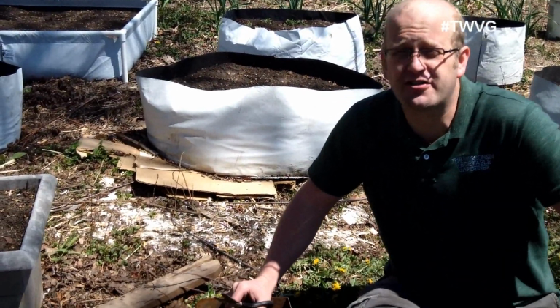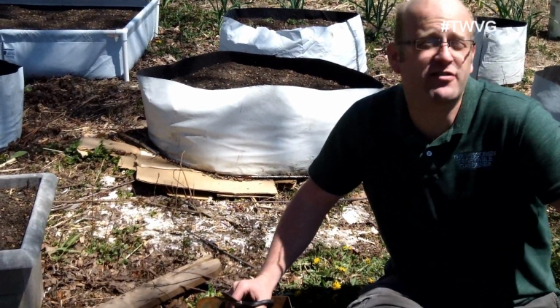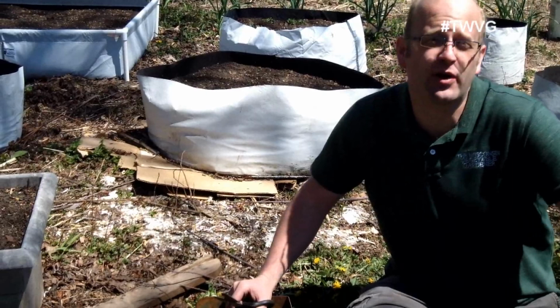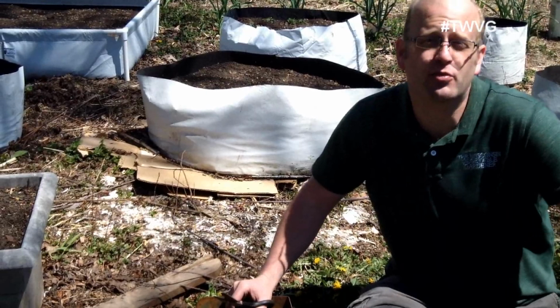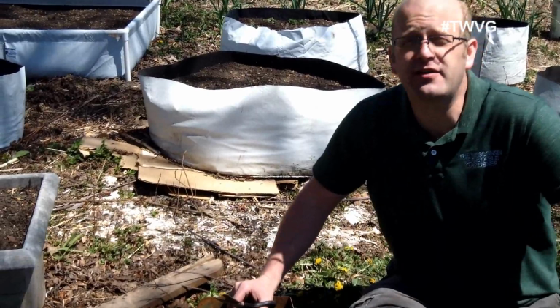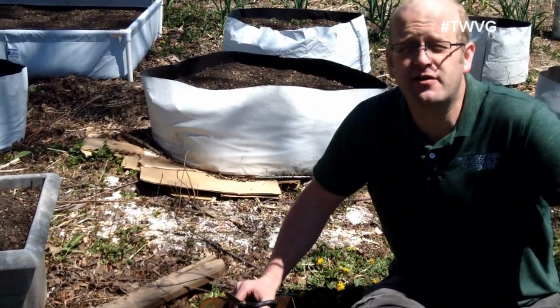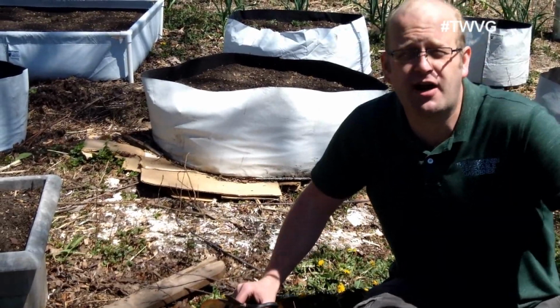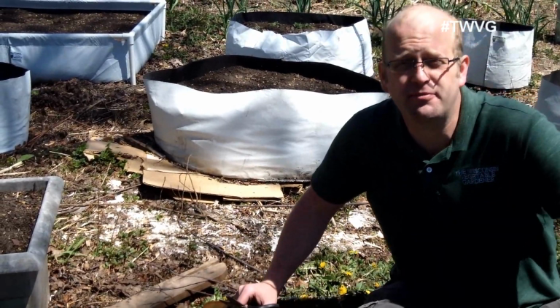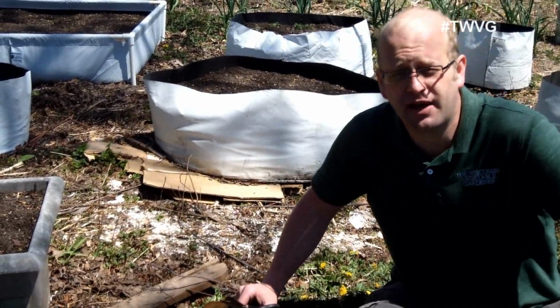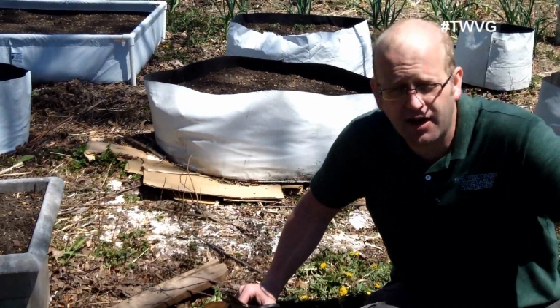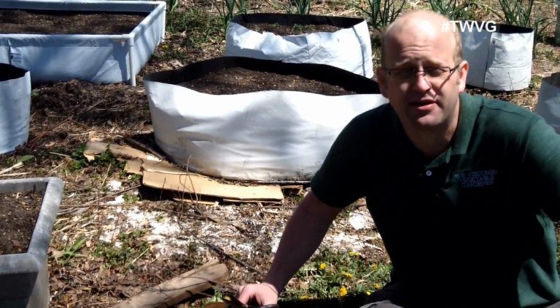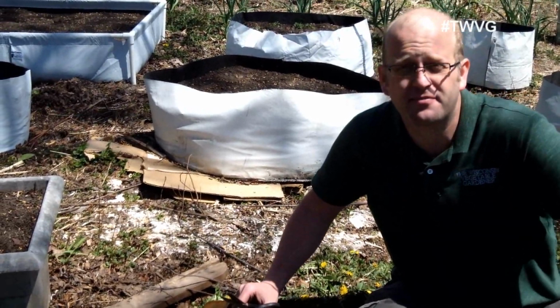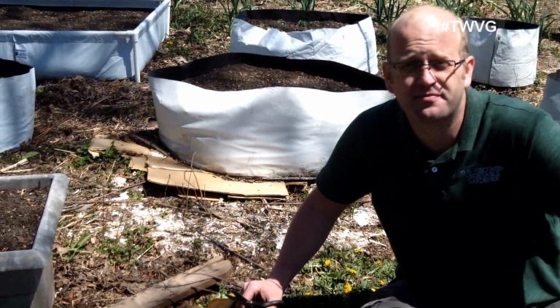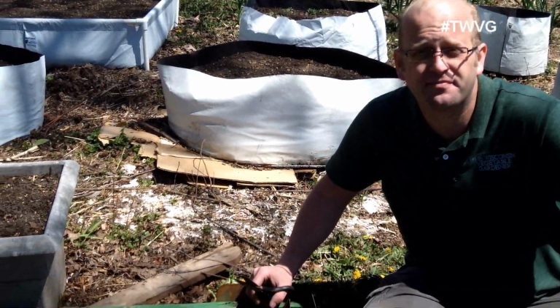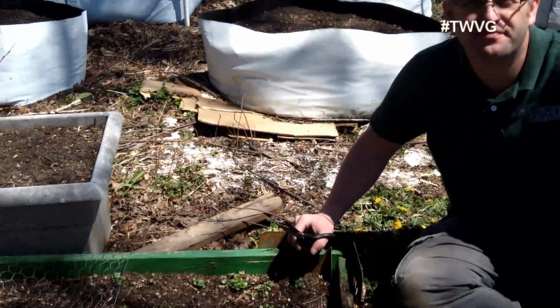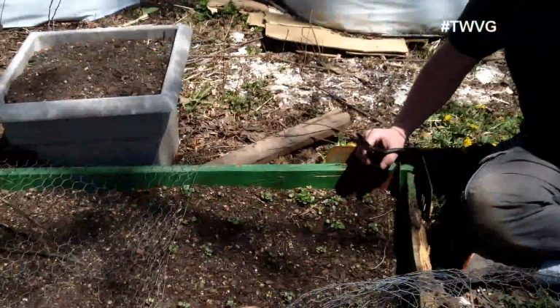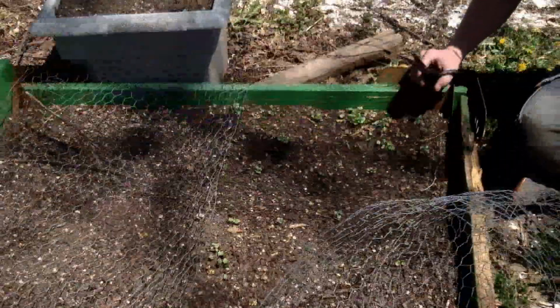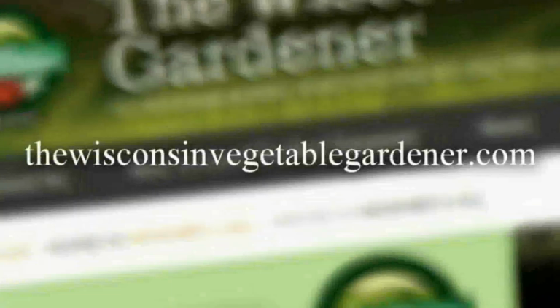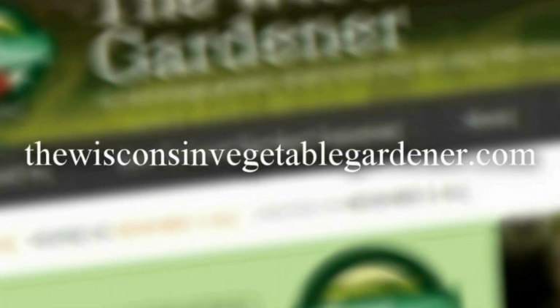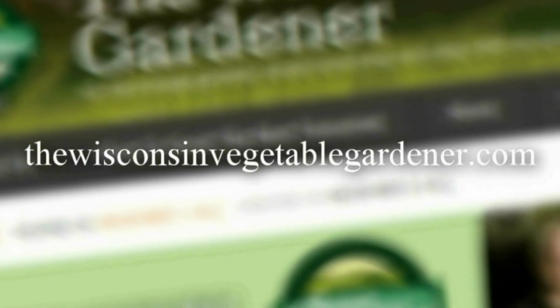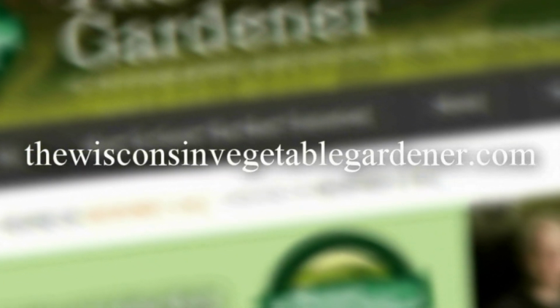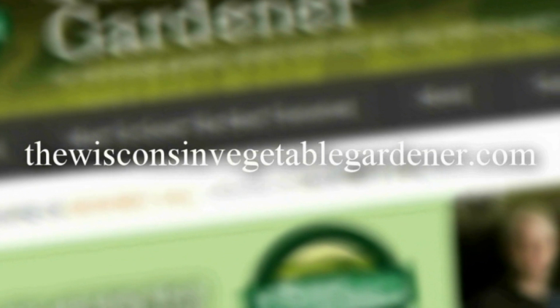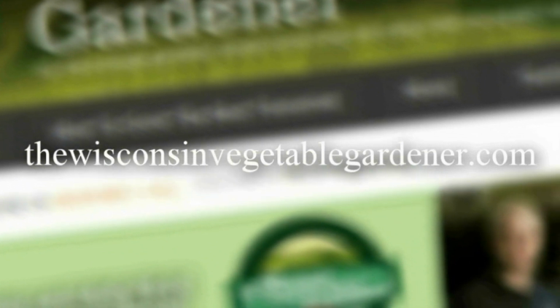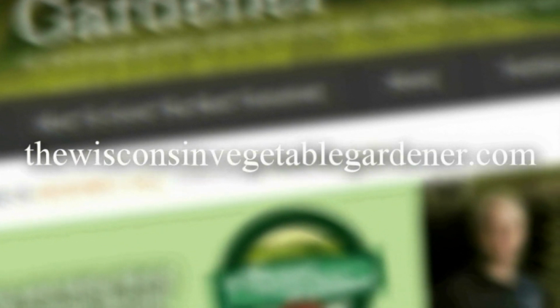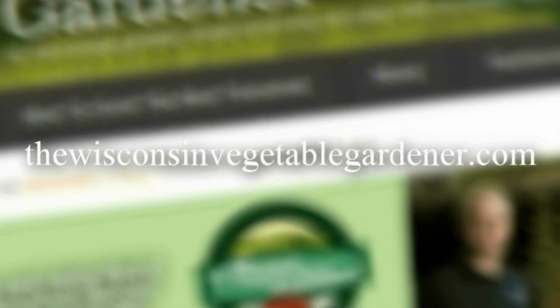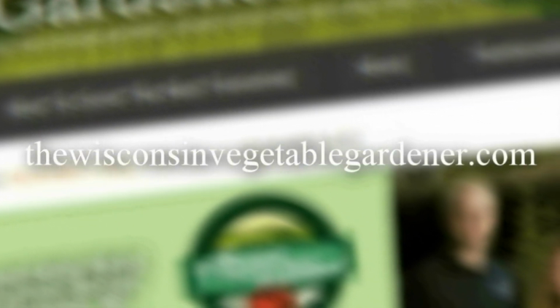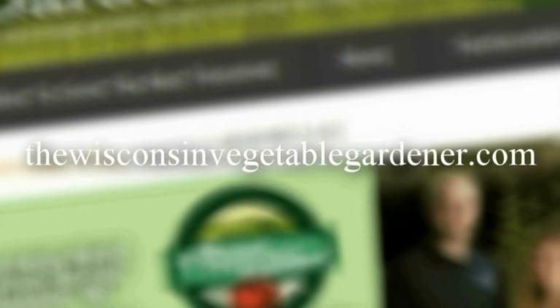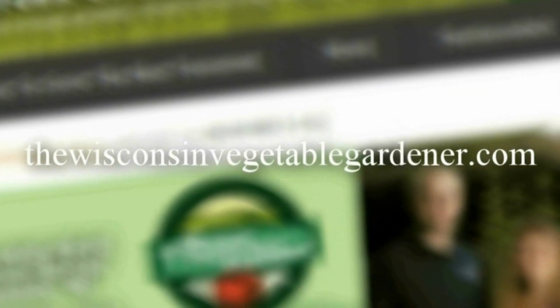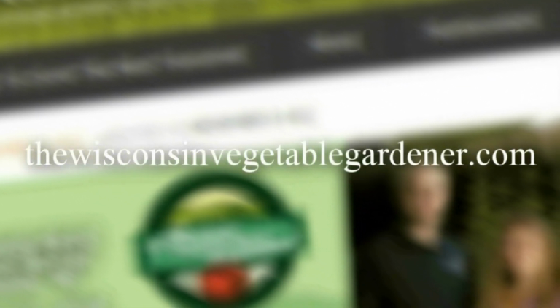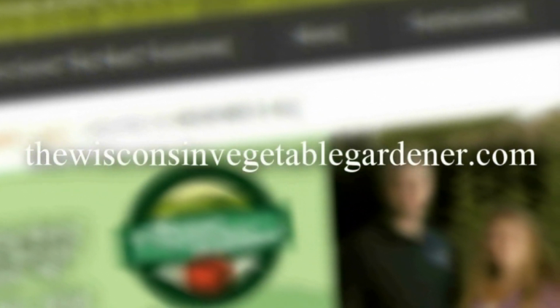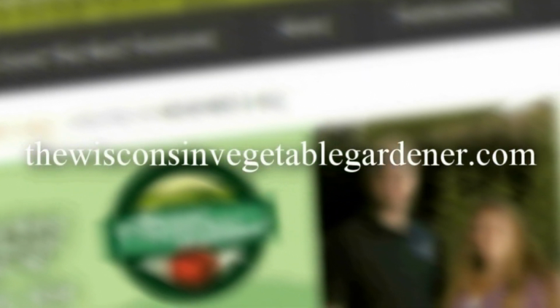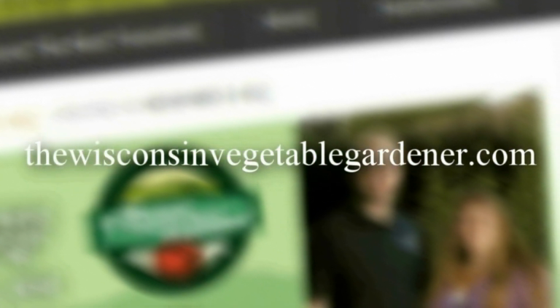Thanks for watching. I'm Joy Barrett and this has been First Garden New Gardener. As always, rate, subscribe, and comment. For more information, please visit thewisconsinvegetablegardener.com.